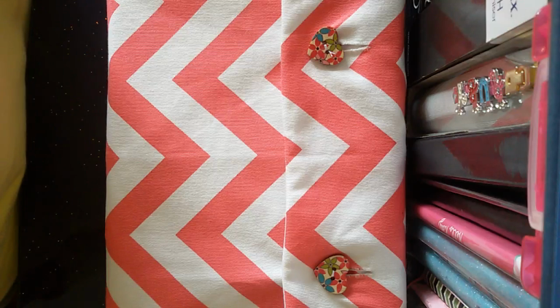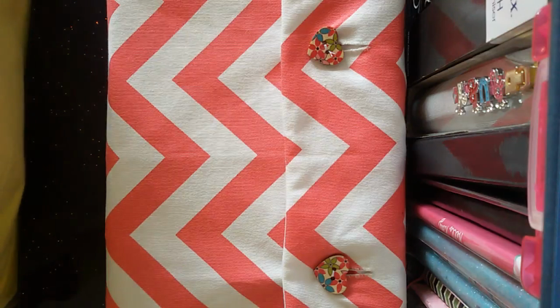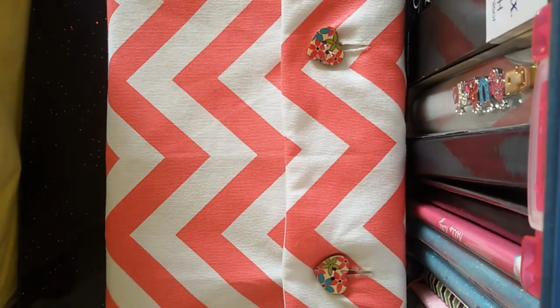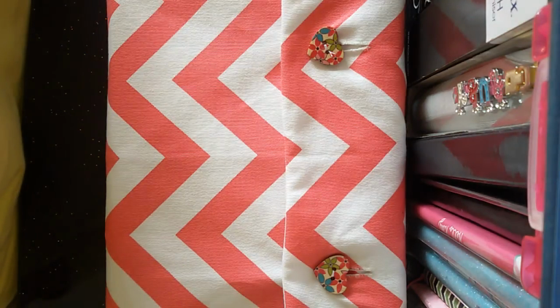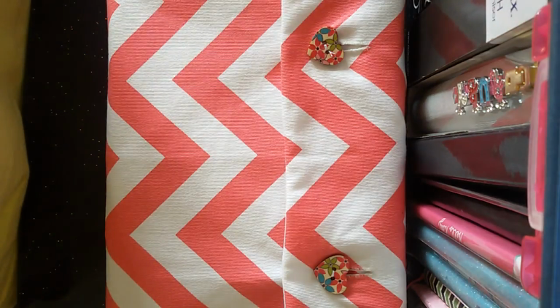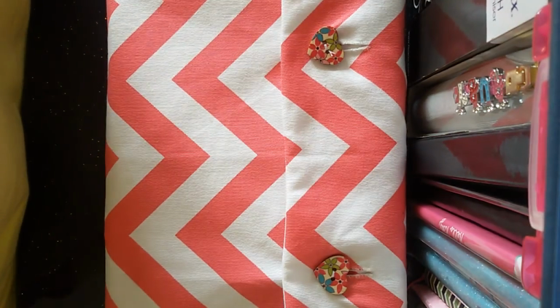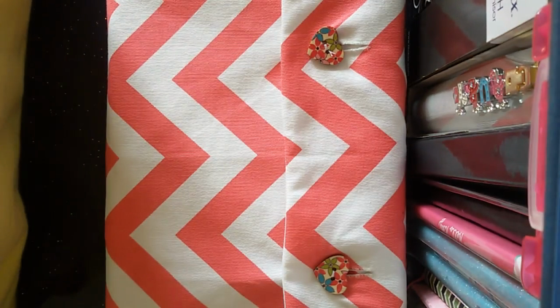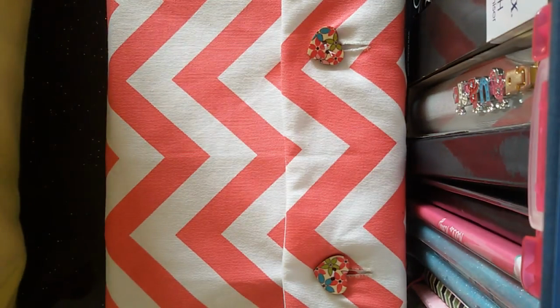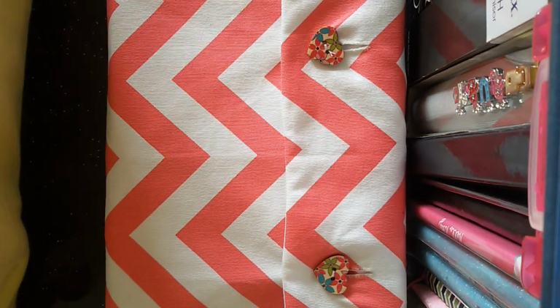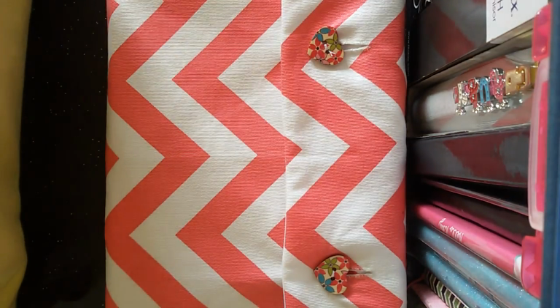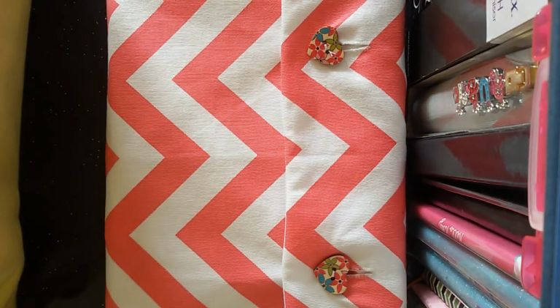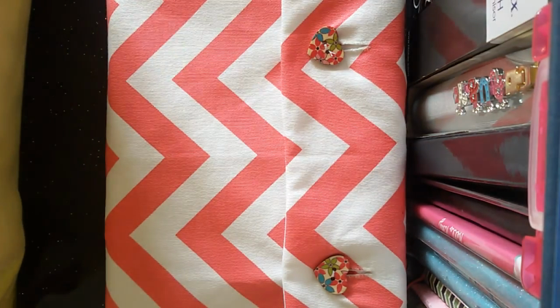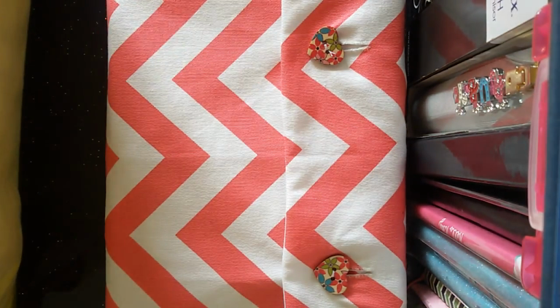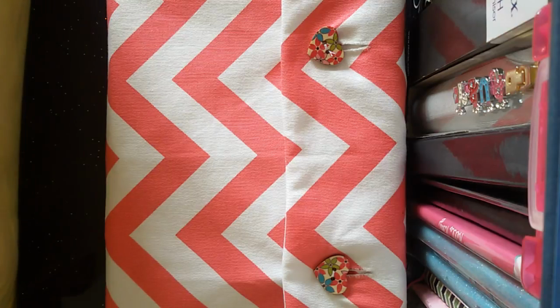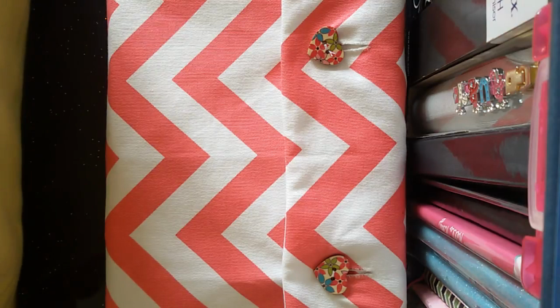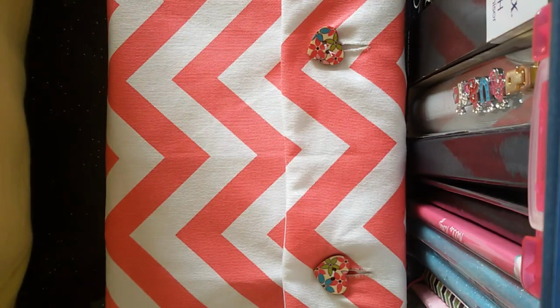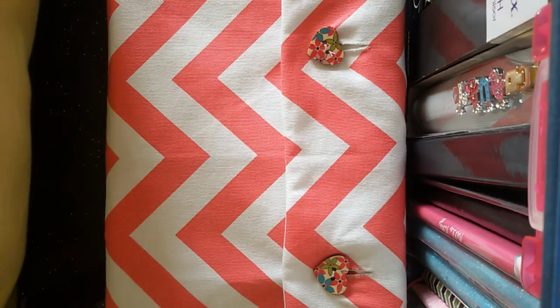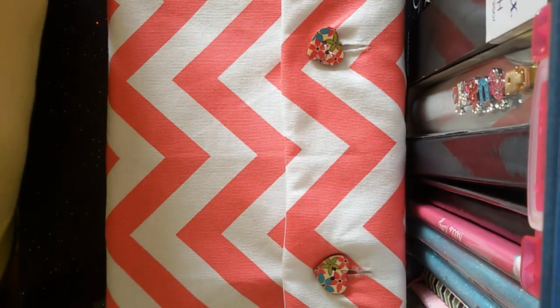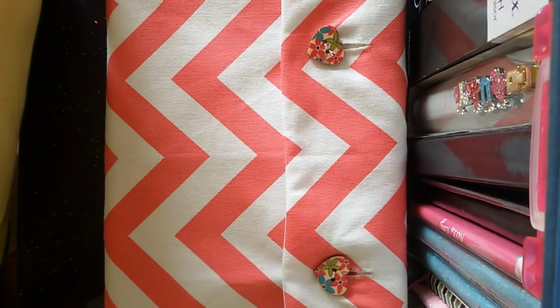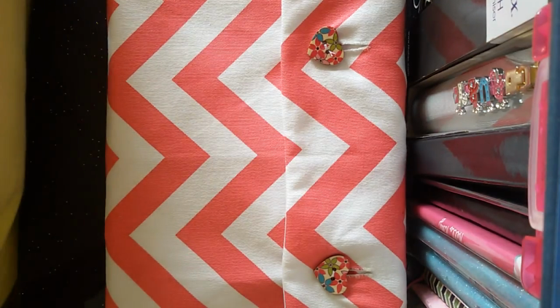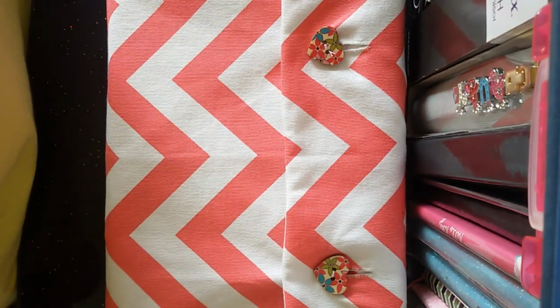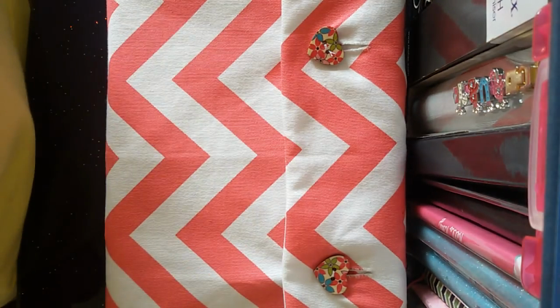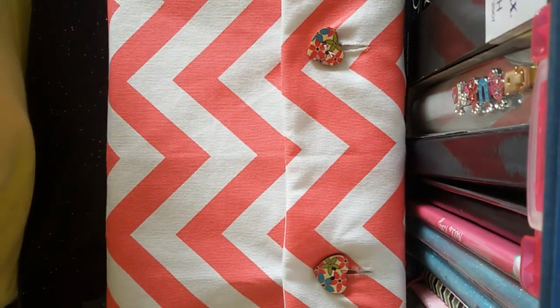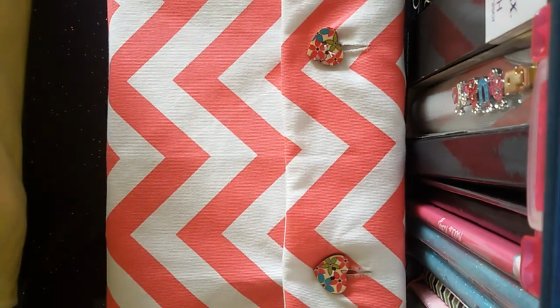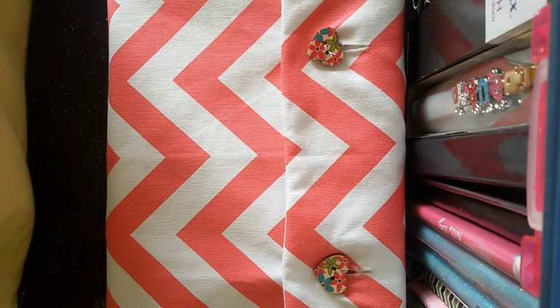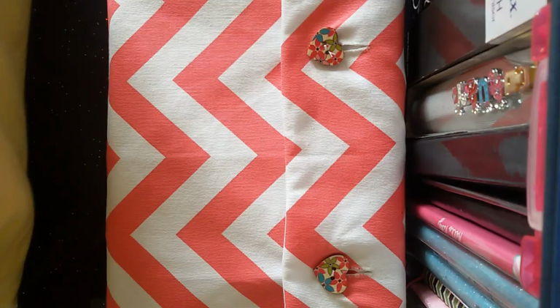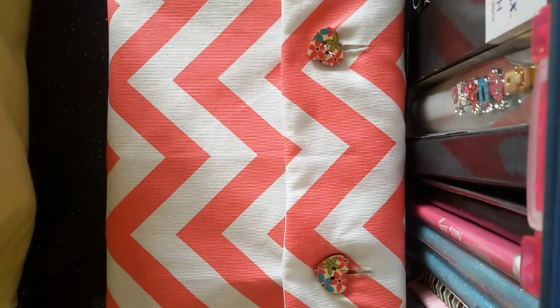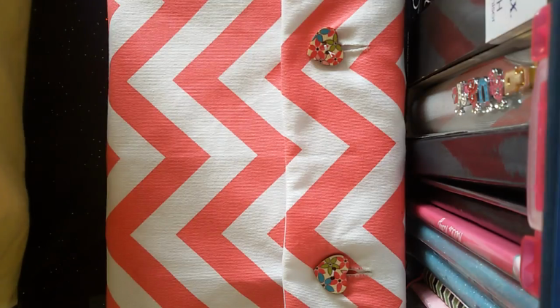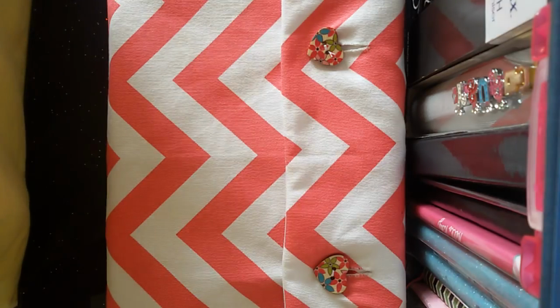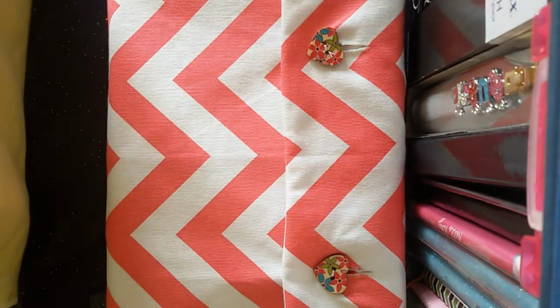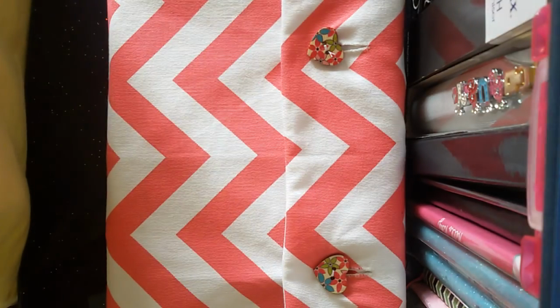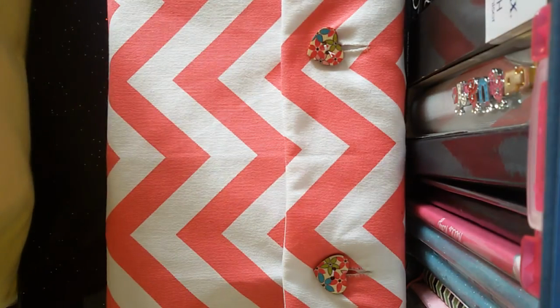Today's video is going to be about my work planner, and that is my Filofax A5 patent domino in pink.